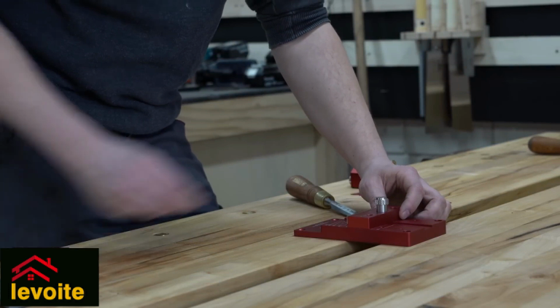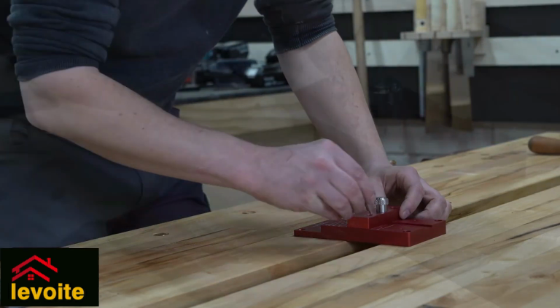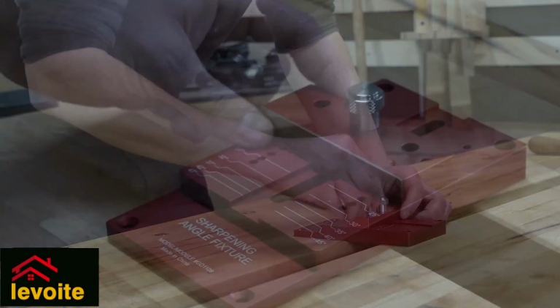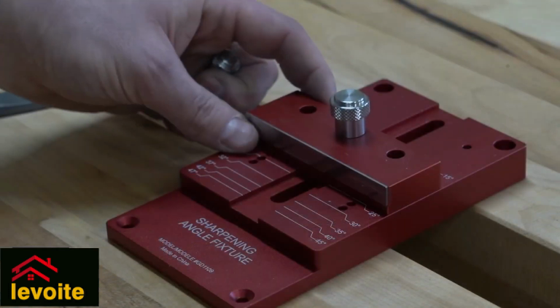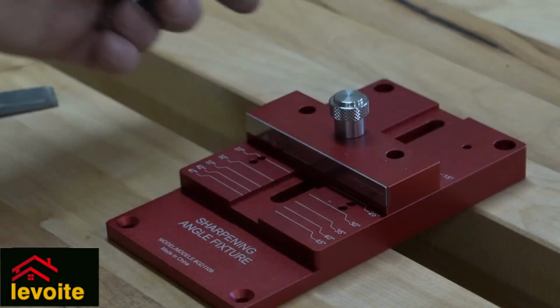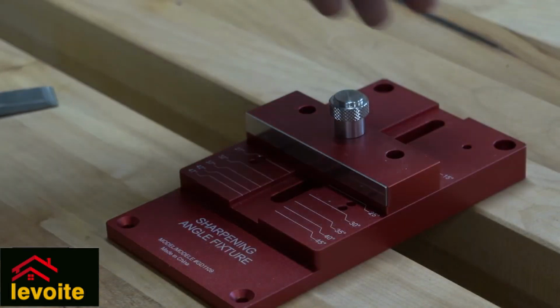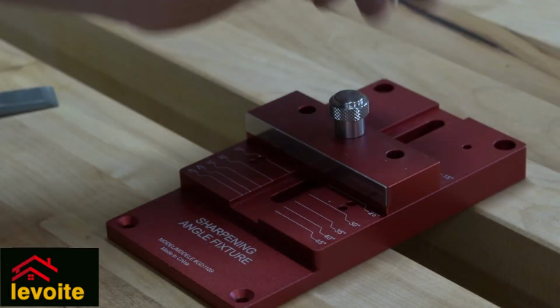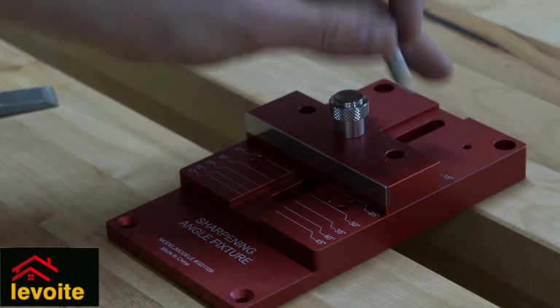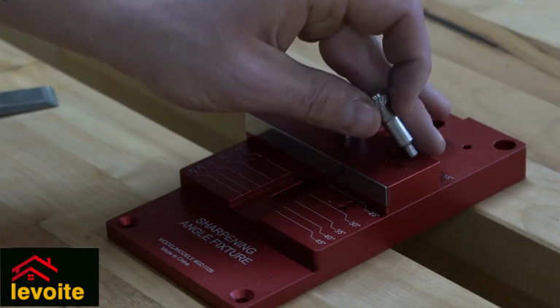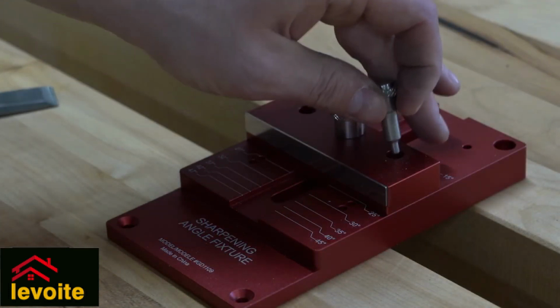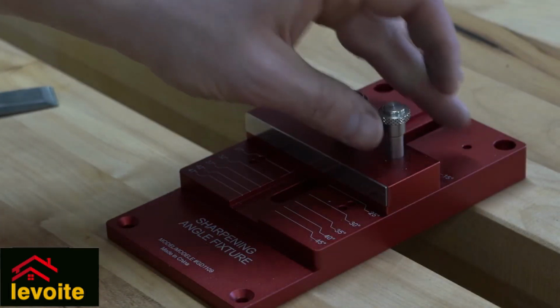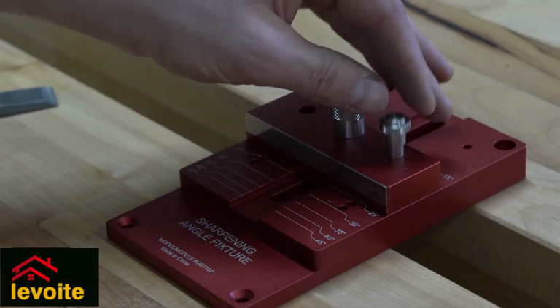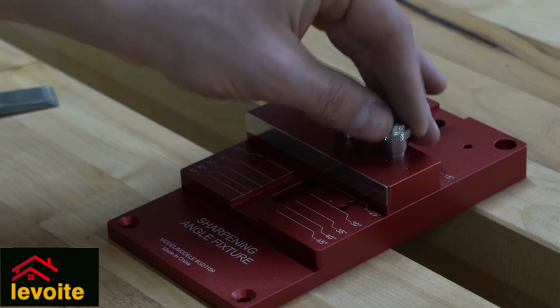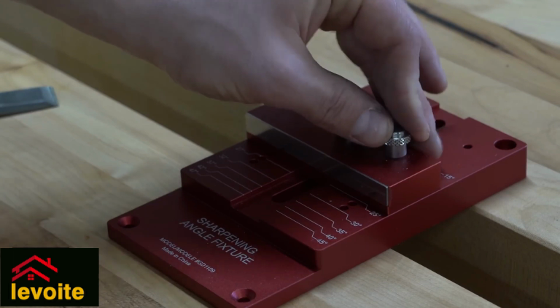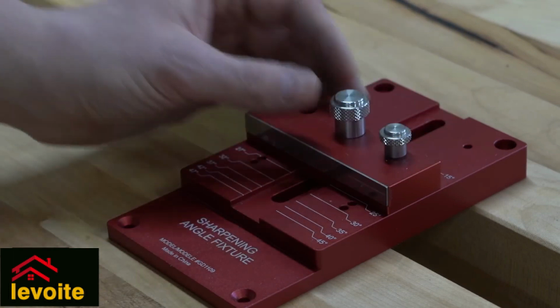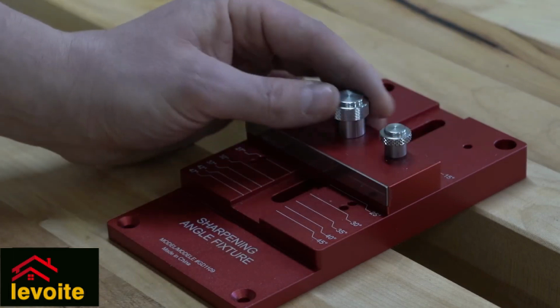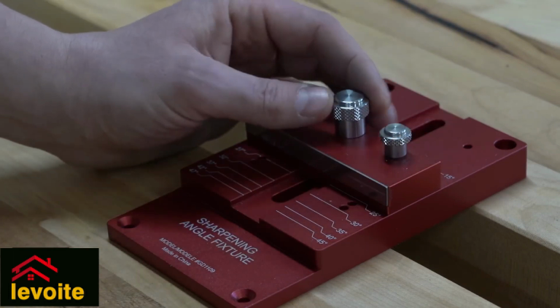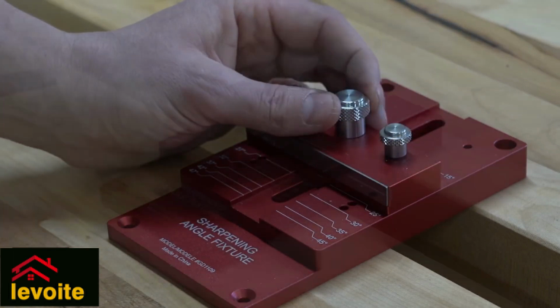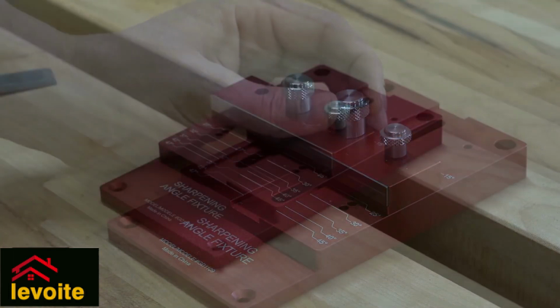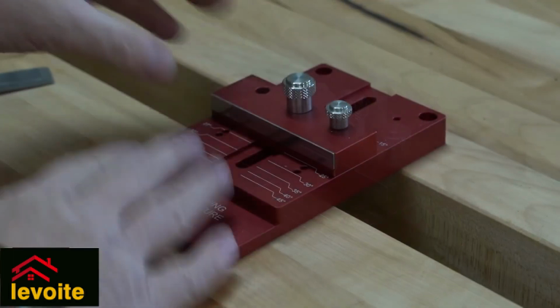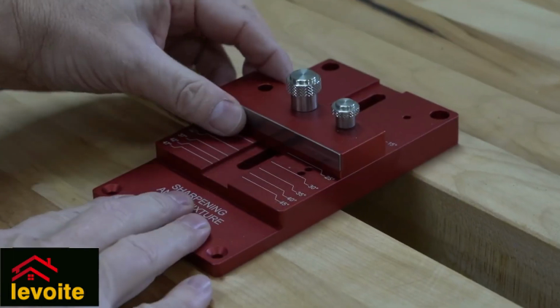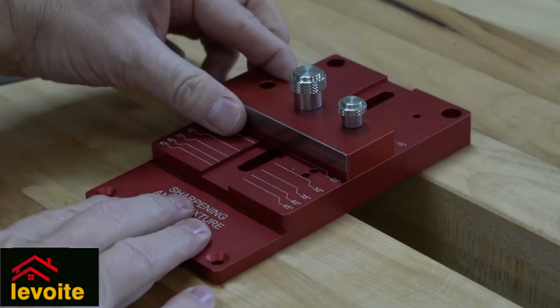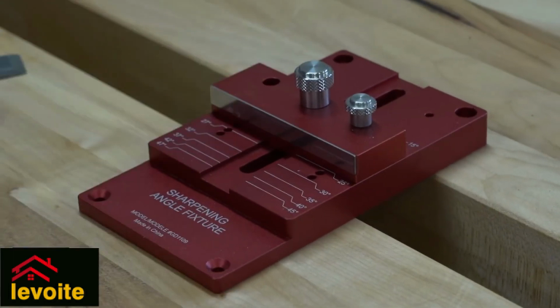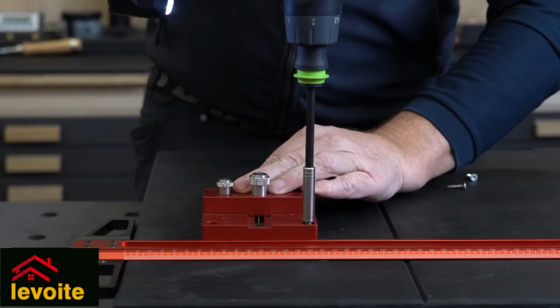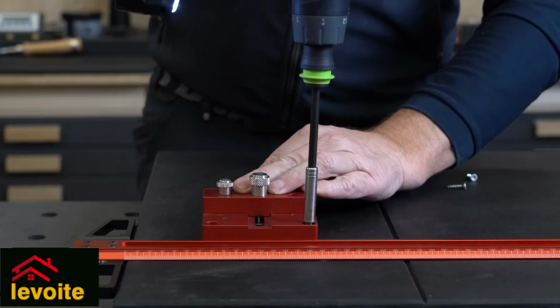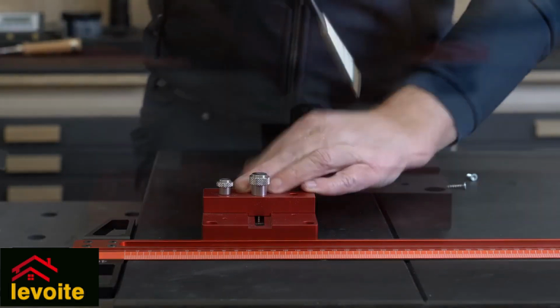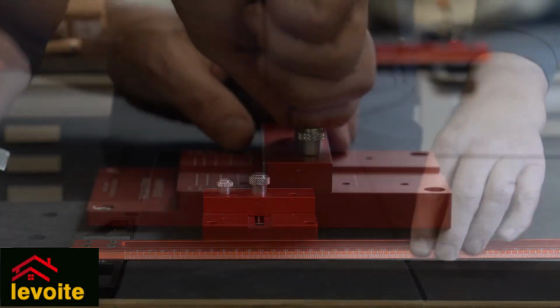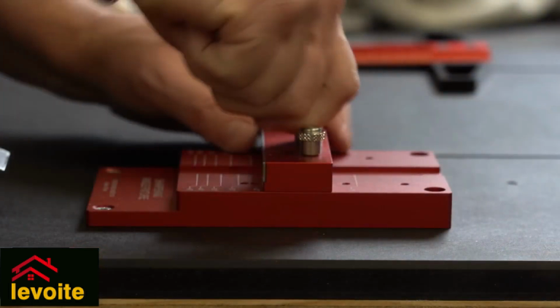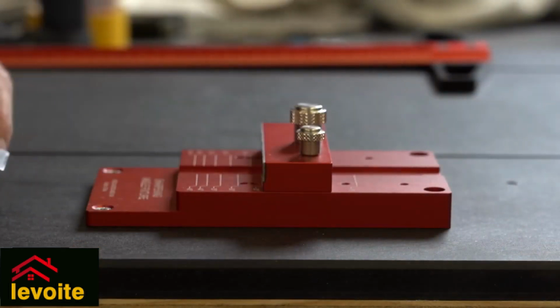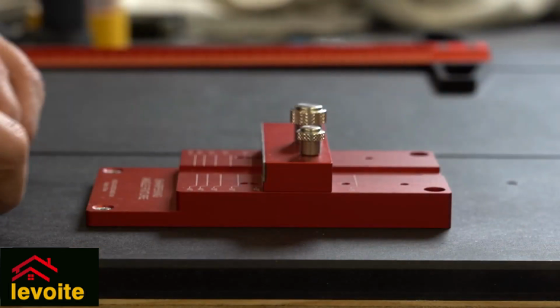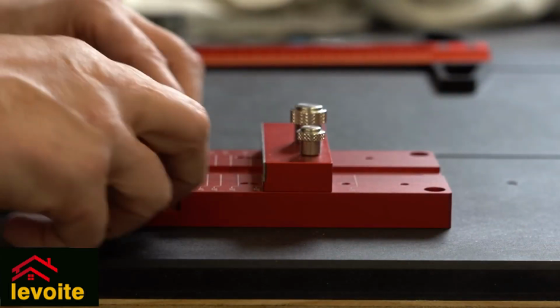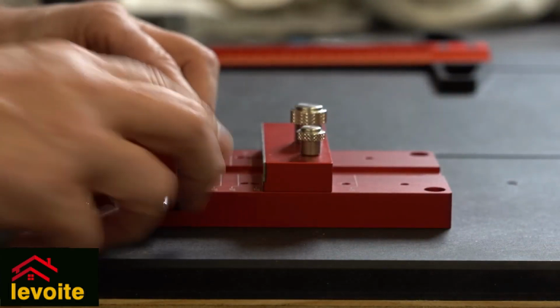By sliding the central bar you can set it to a certain angle, but that's not all. When you select the correct angle, you place a pin that fits very neatly, and this way provides stability, making setting up your chisel even more straightforward.